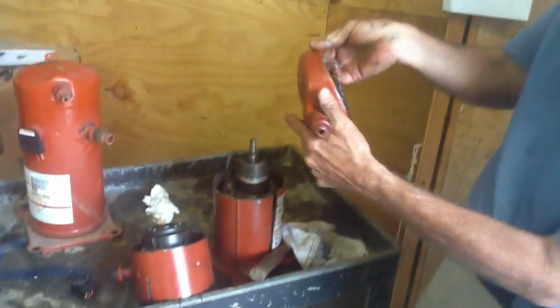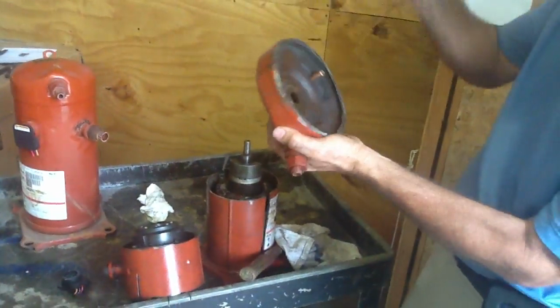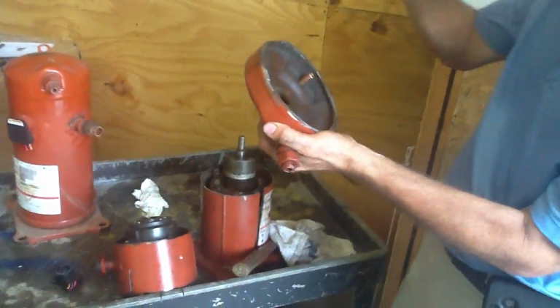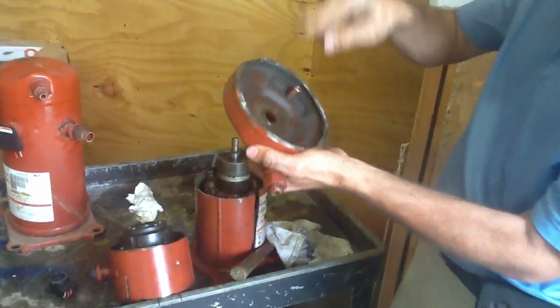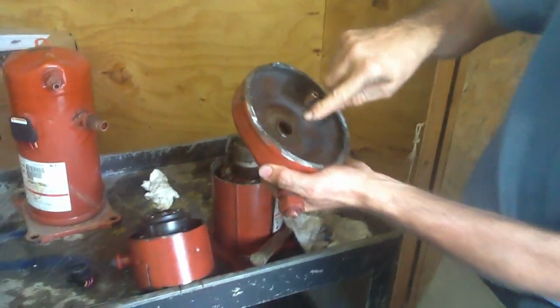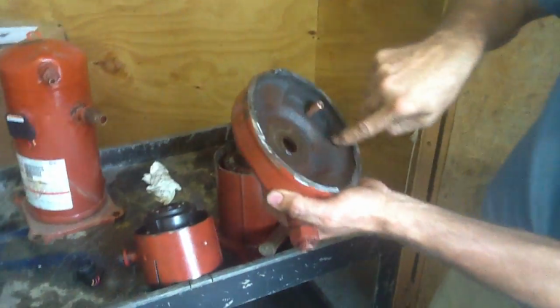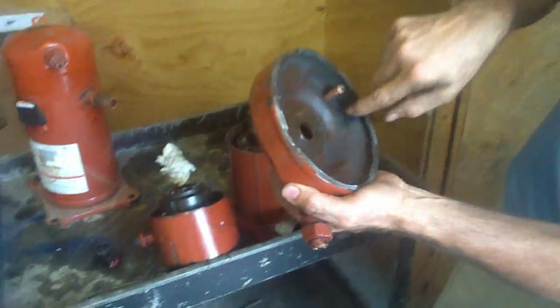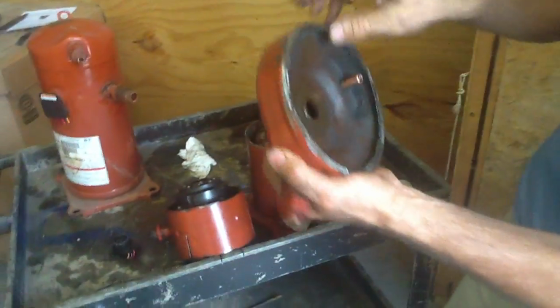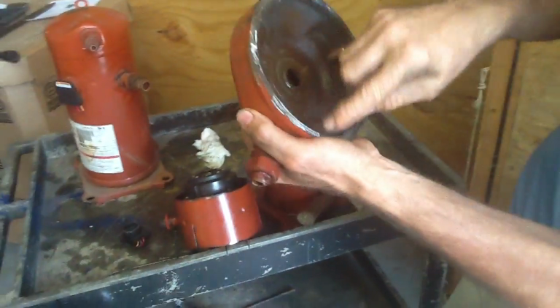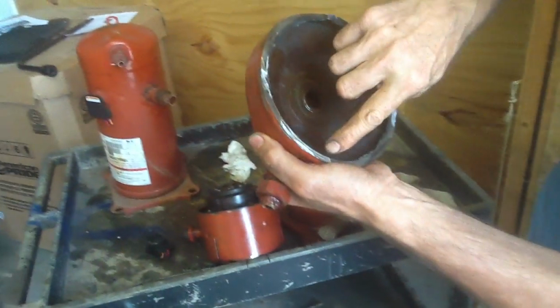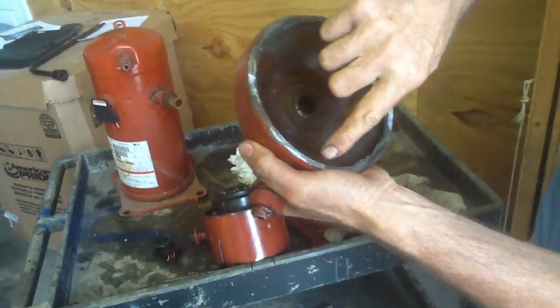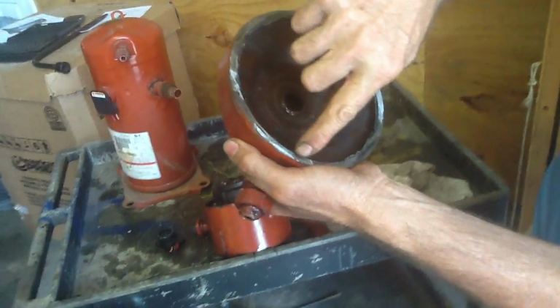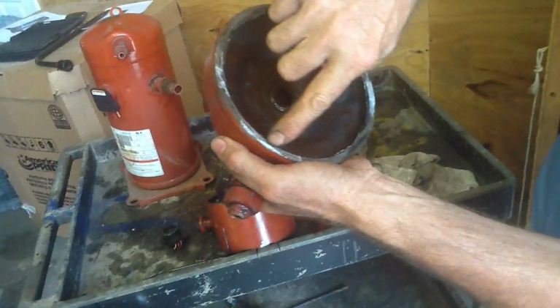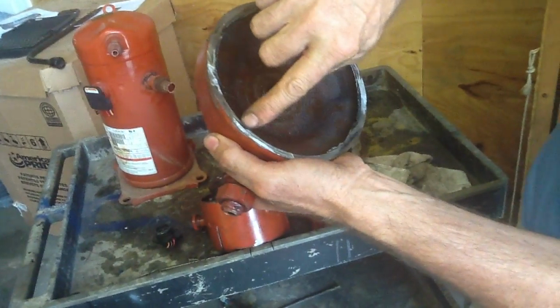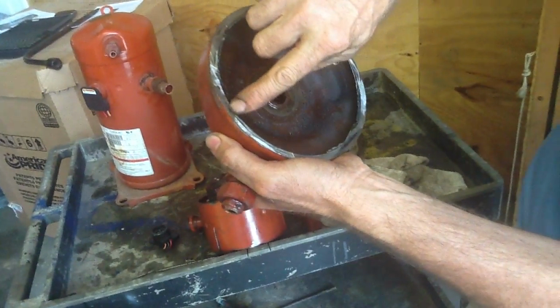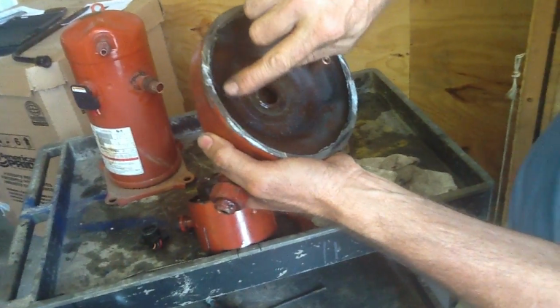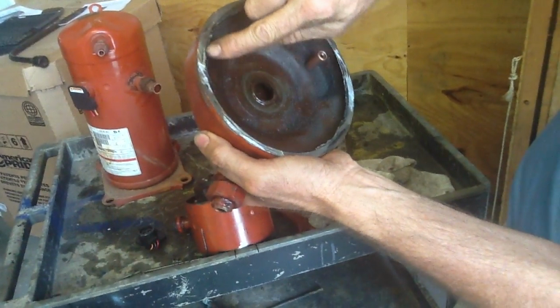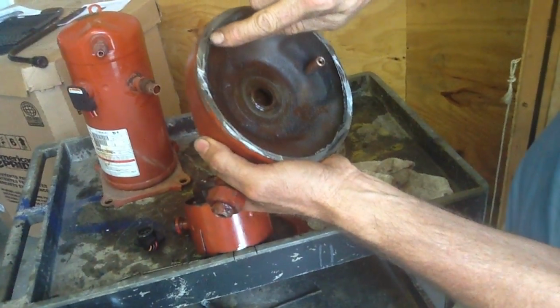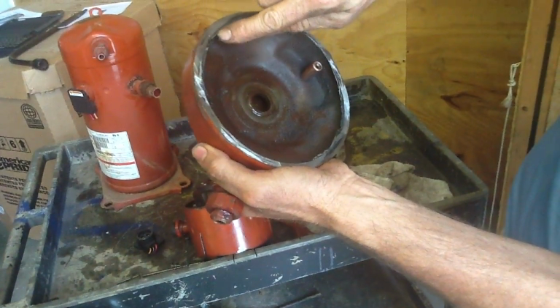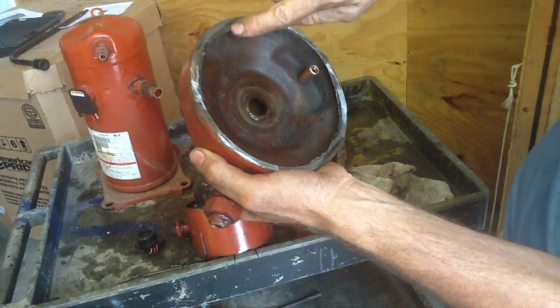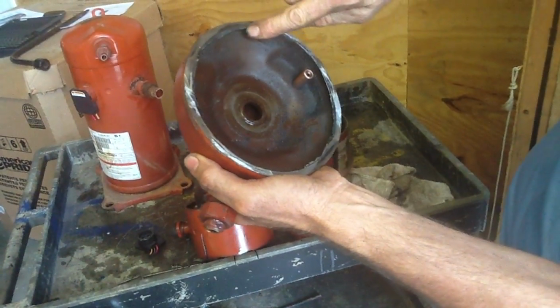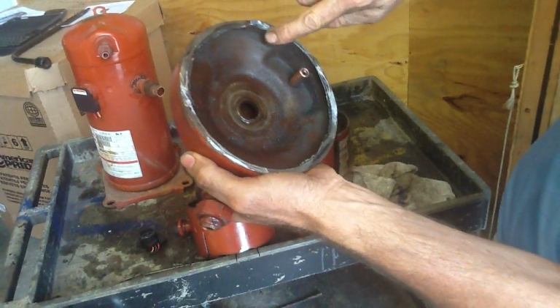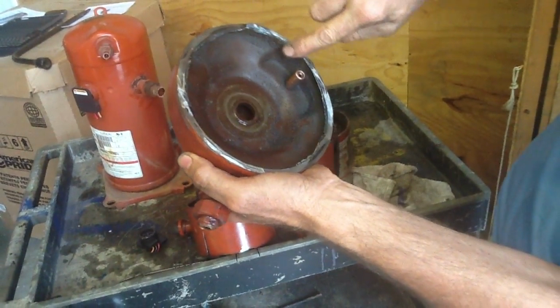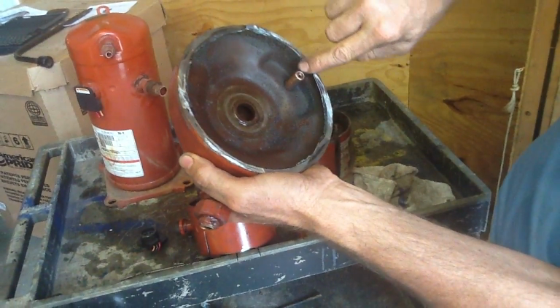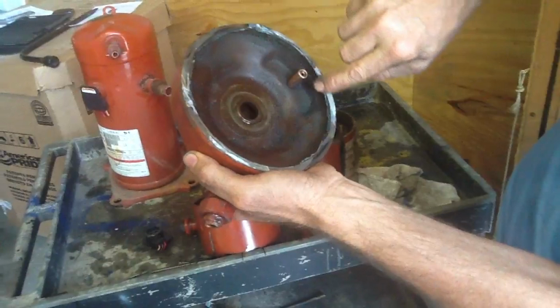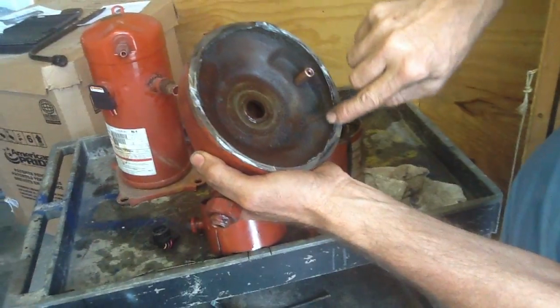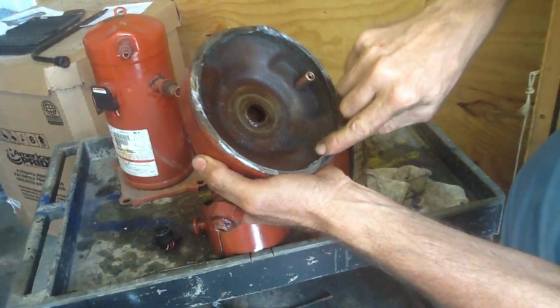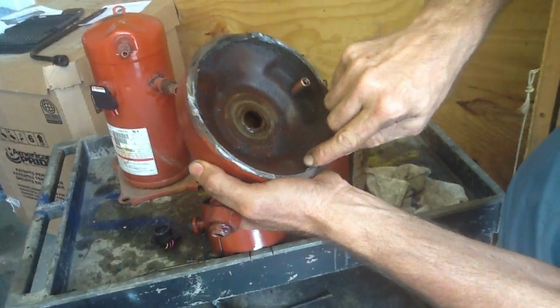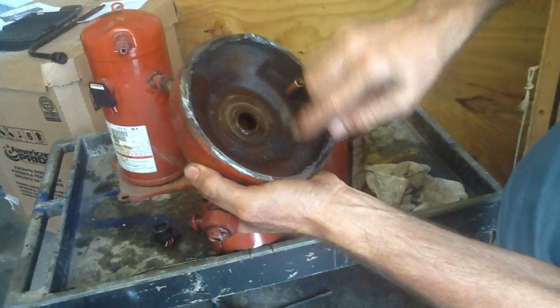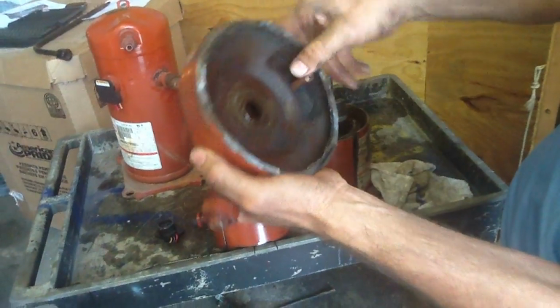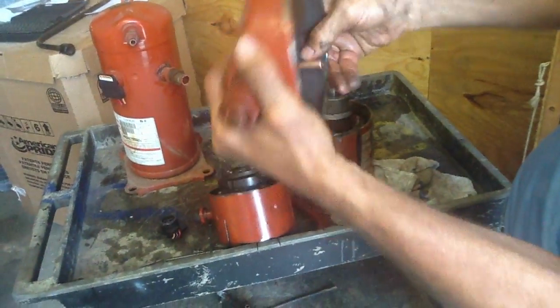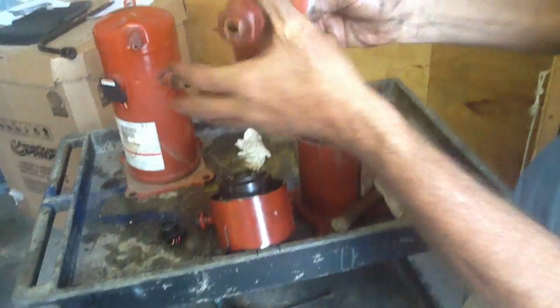I want to point out the discharge cap. Once this goes up, this is an inner part — believe it or not, this very top part is the only discharge part of the whole compressor.